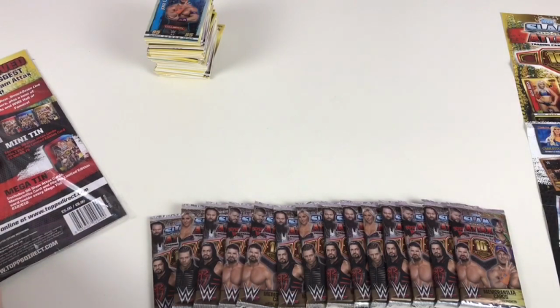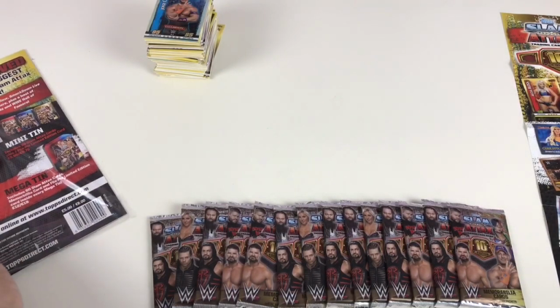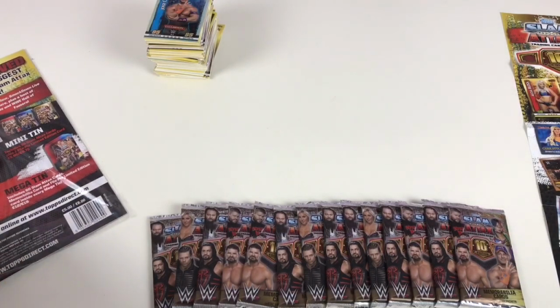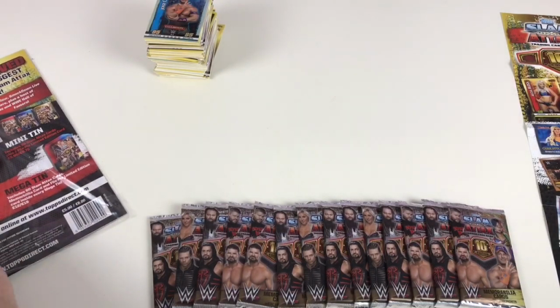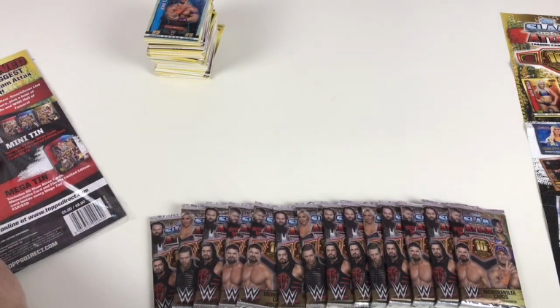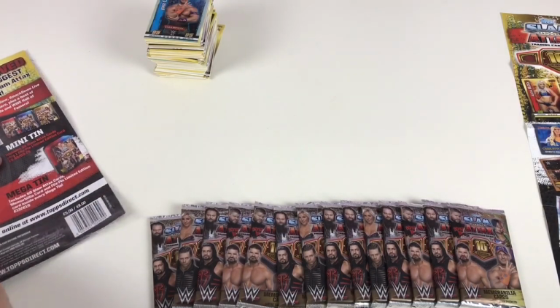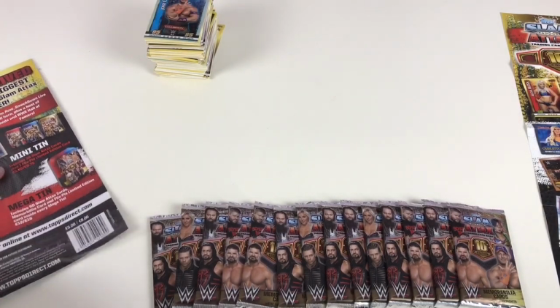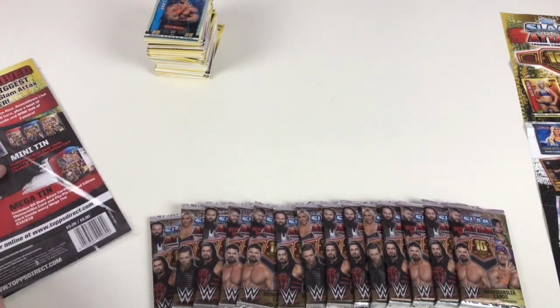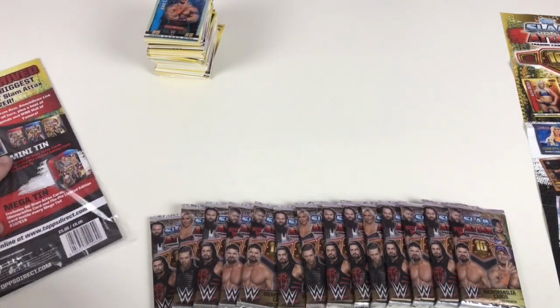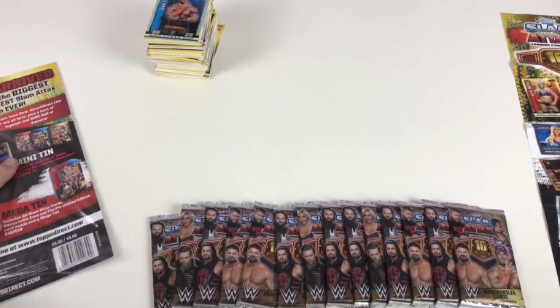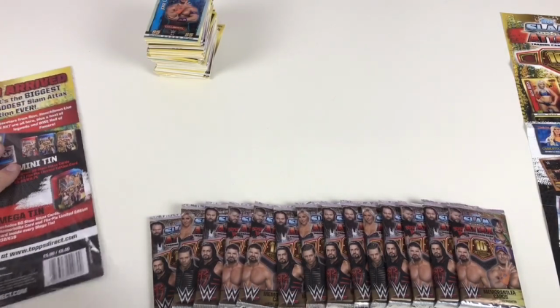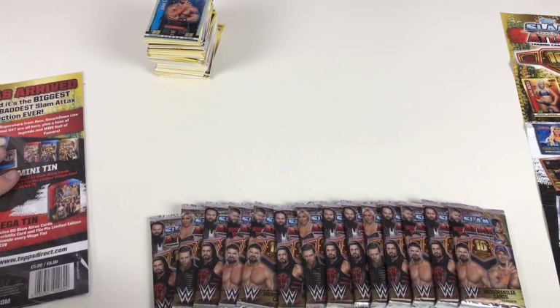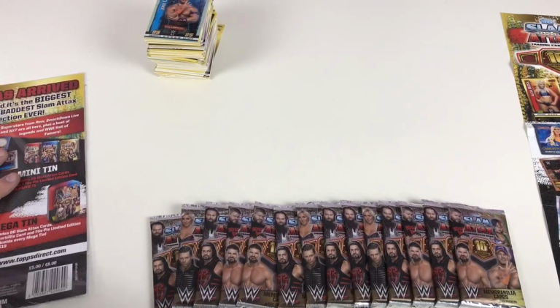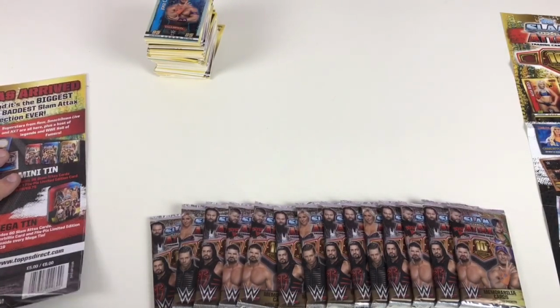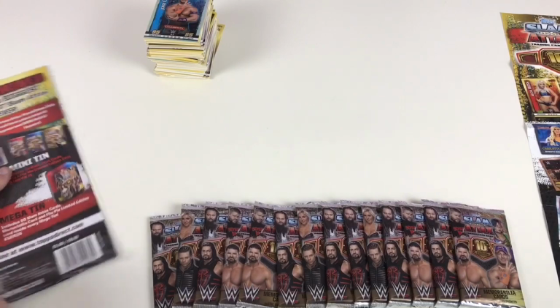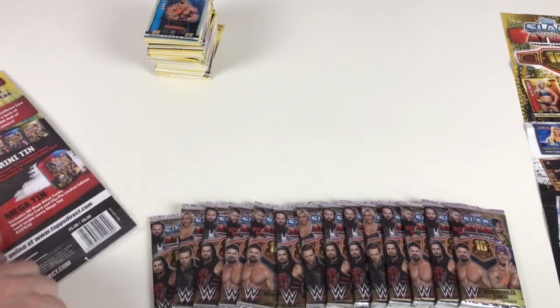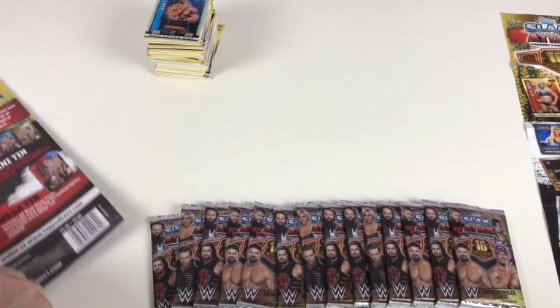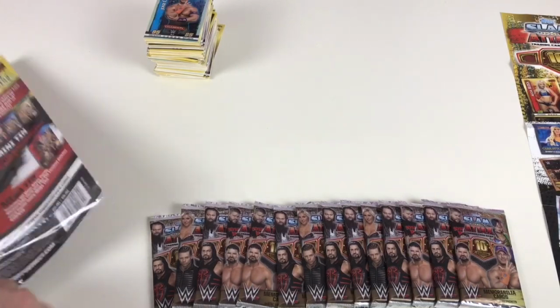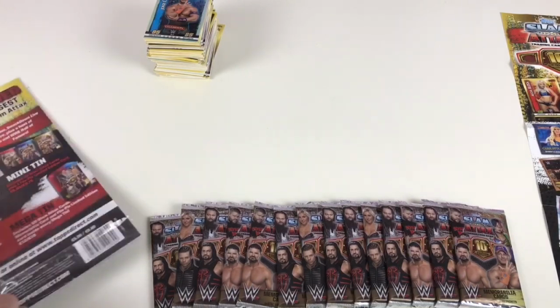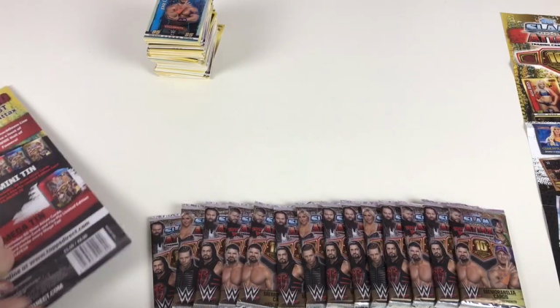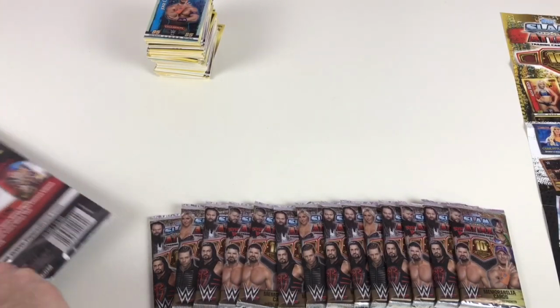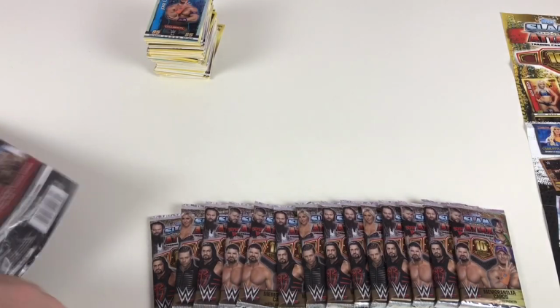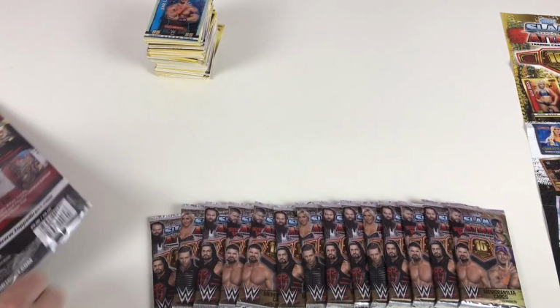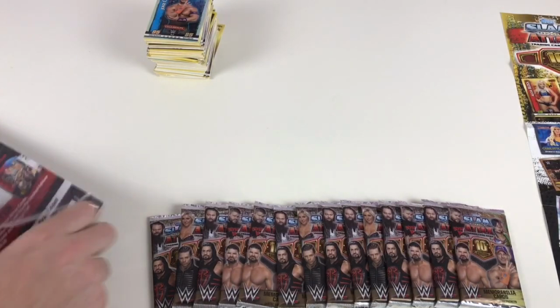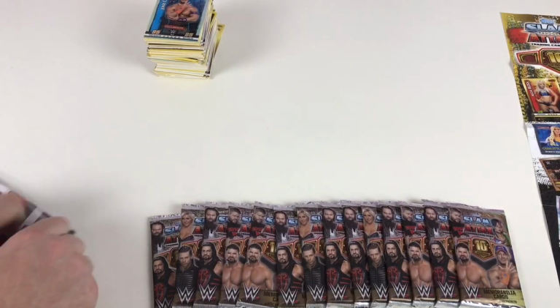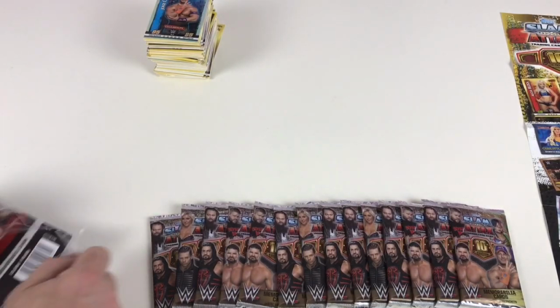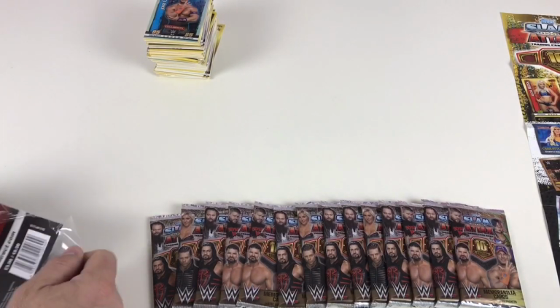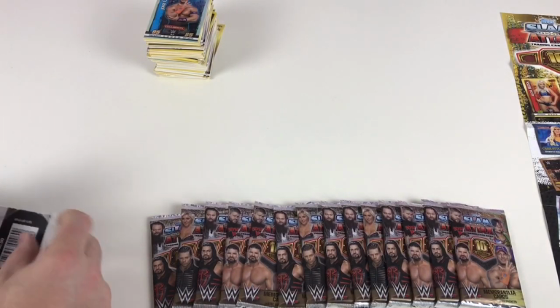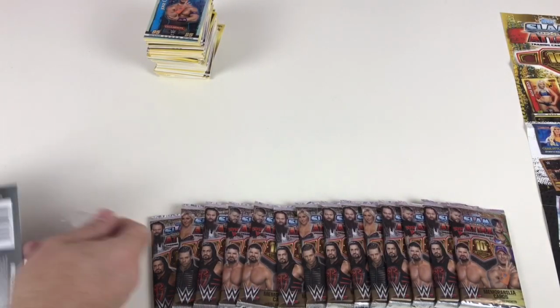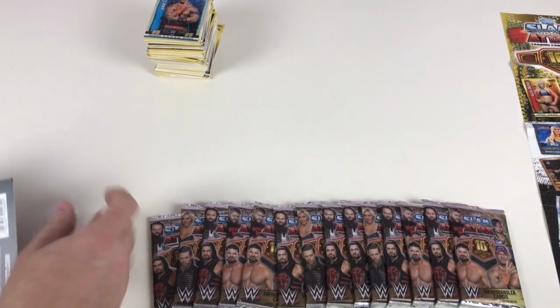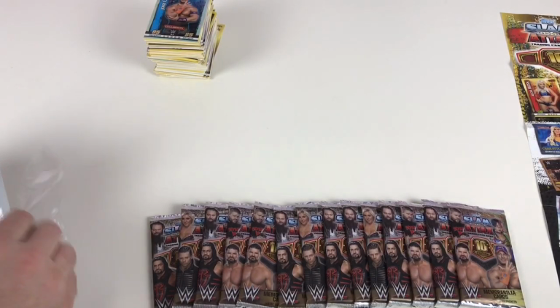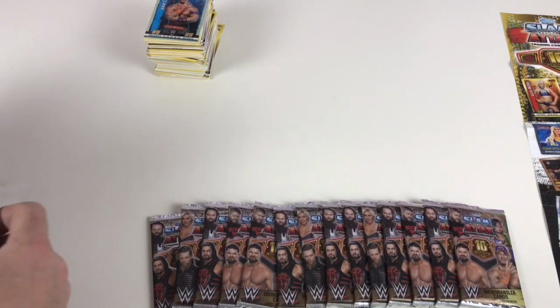Last packet of this multi-pack — we need to get the other Flix Picks. I want to get all three different Flix Picks so you can see them on this video — that would be sweet.